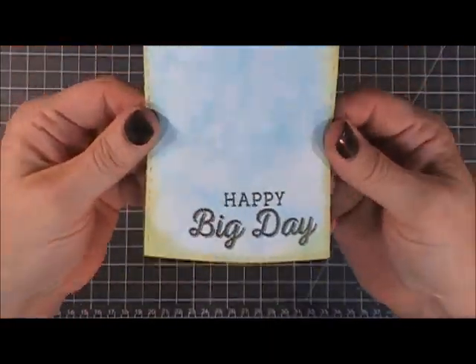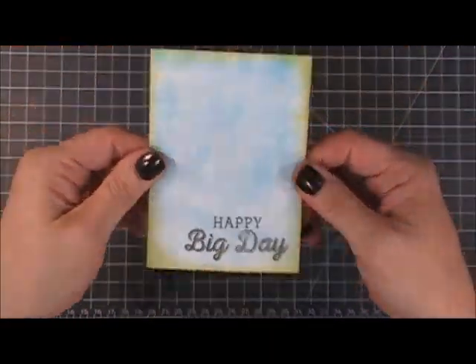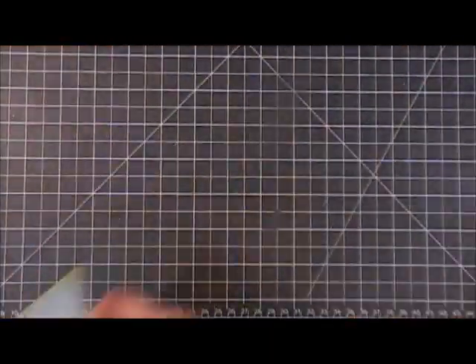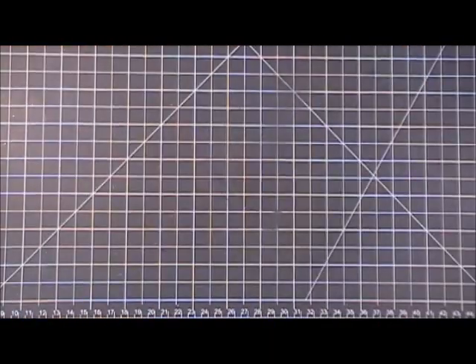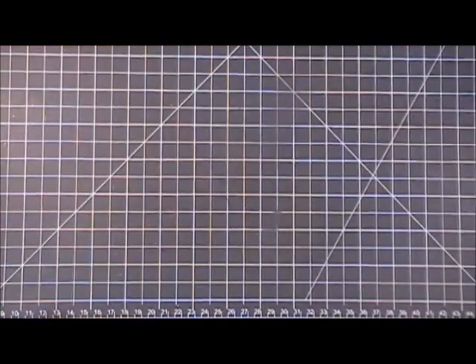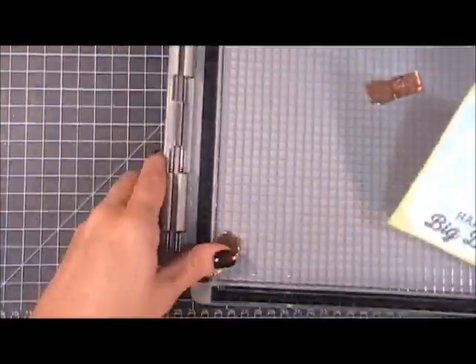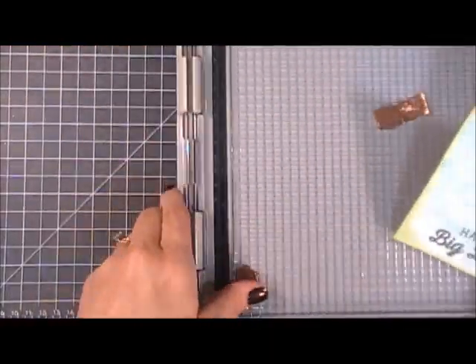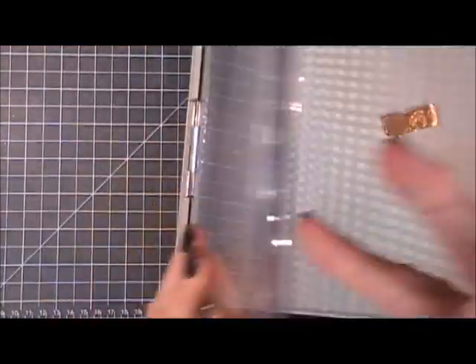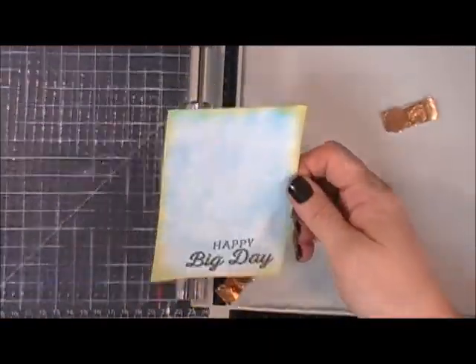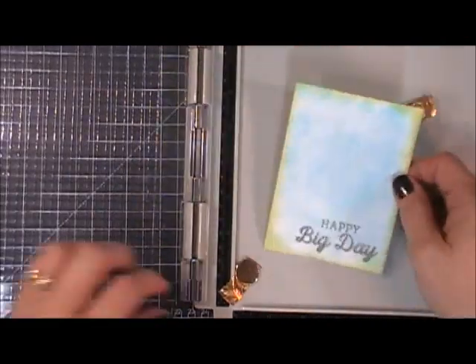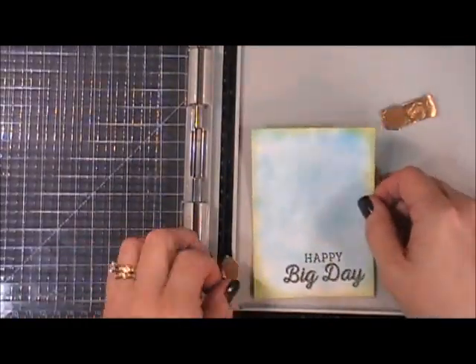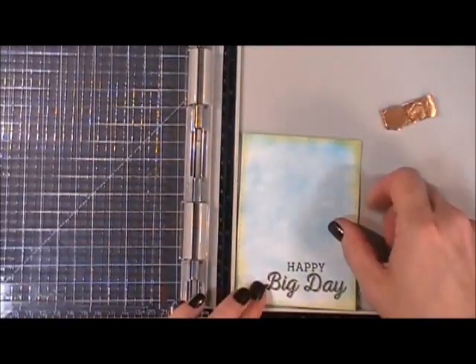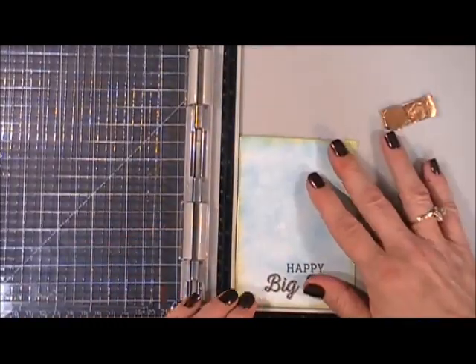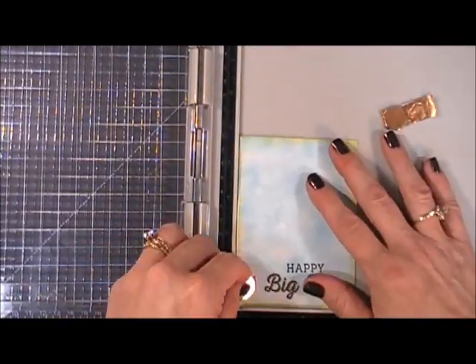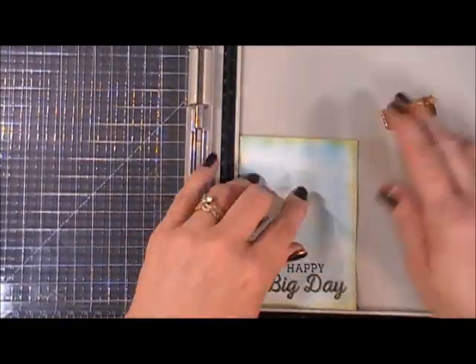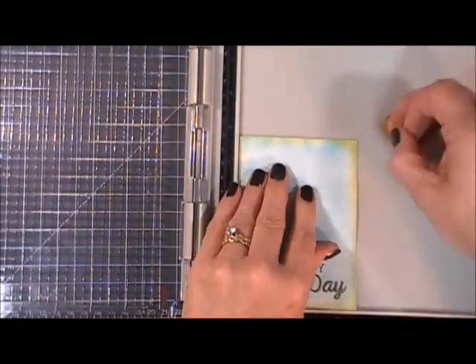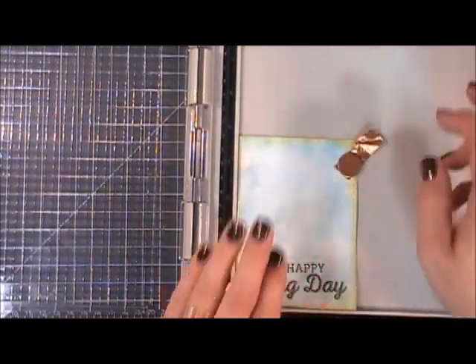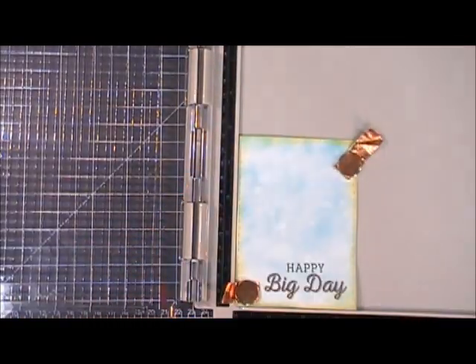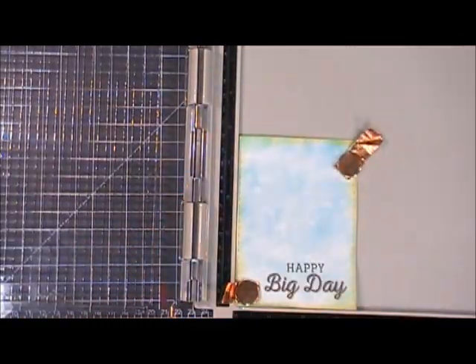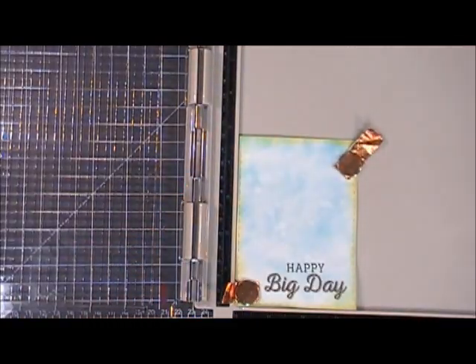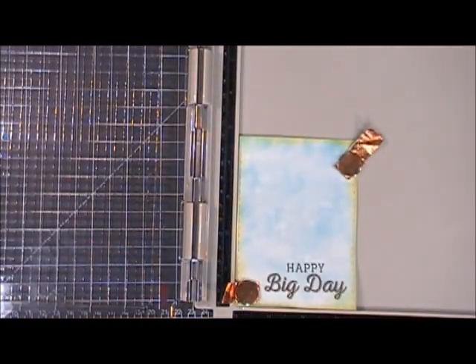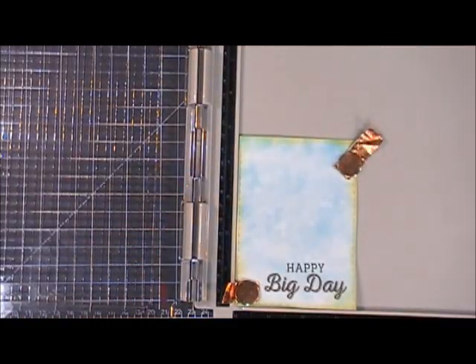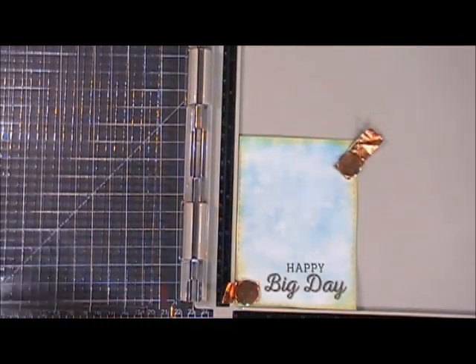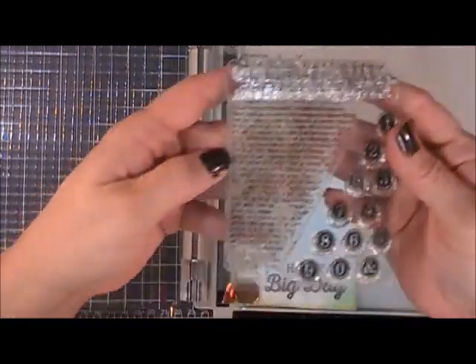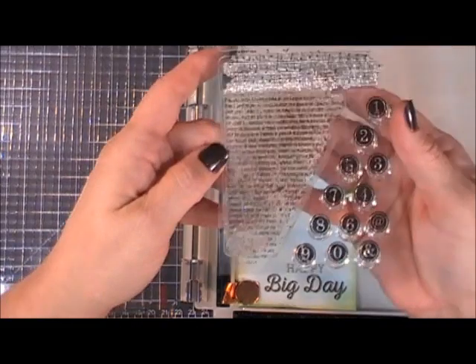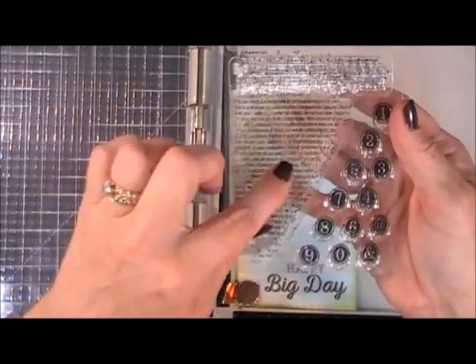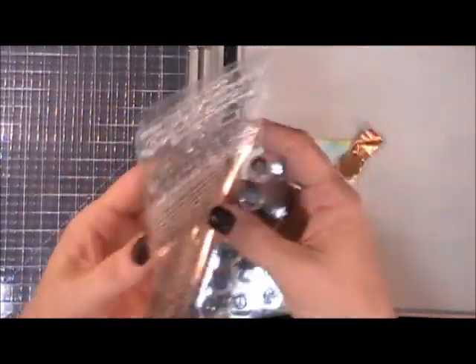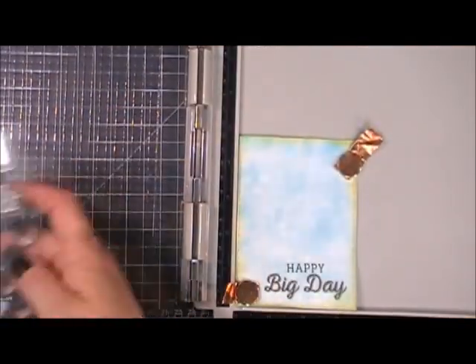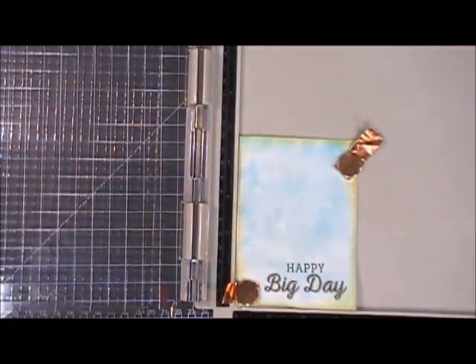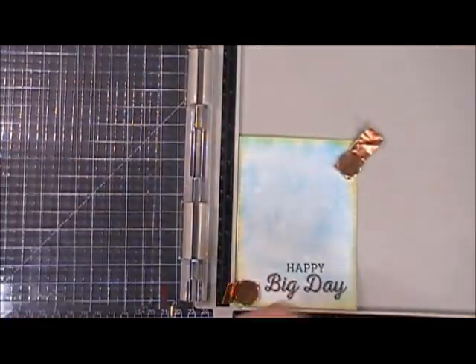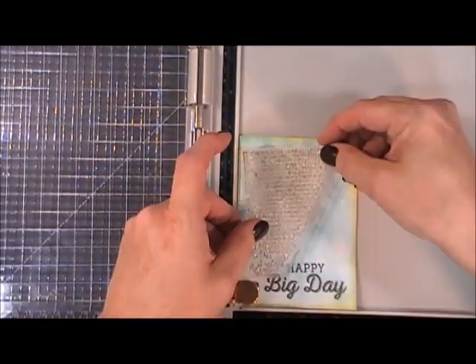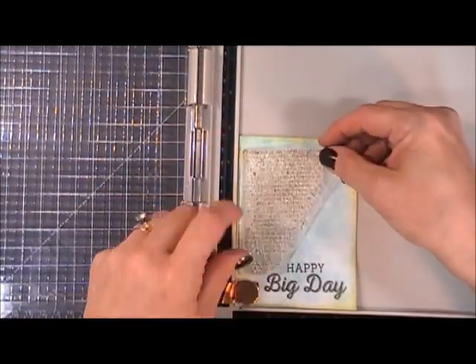I'm going to grab this stamp — it actually has scripted words on it, they're kind of illegible. I'm going to use some Memento Rich Cocoa ink and stamp that up in the corner there.